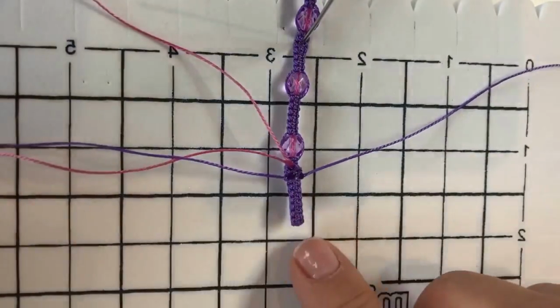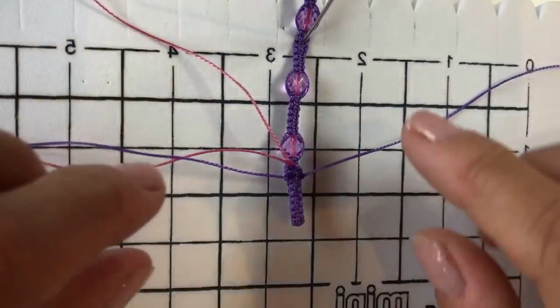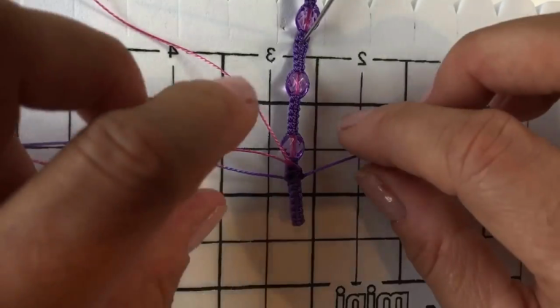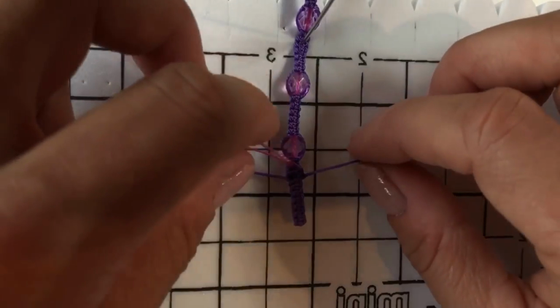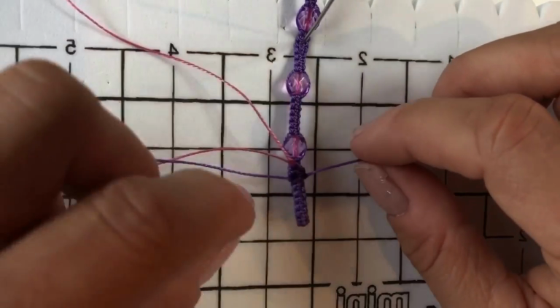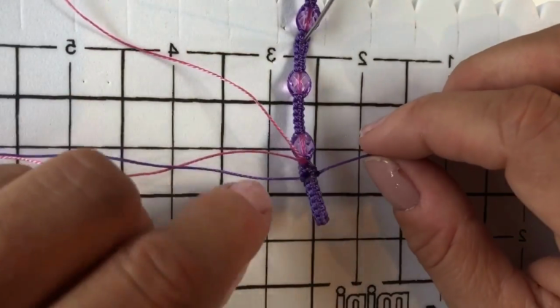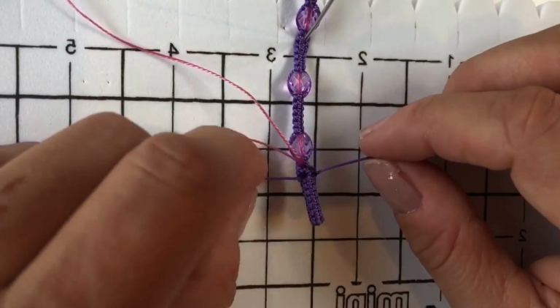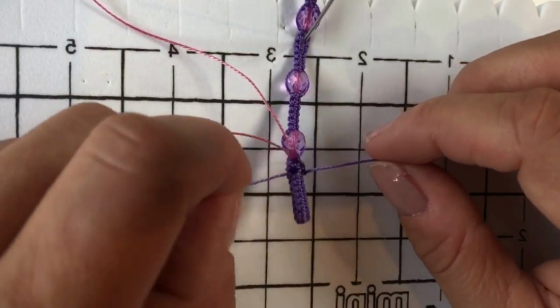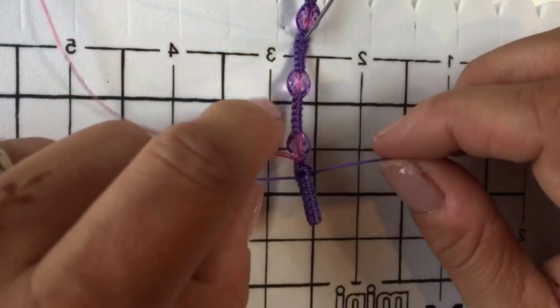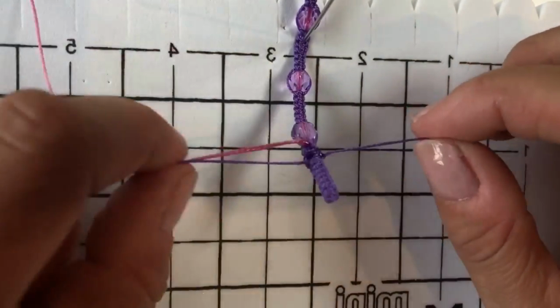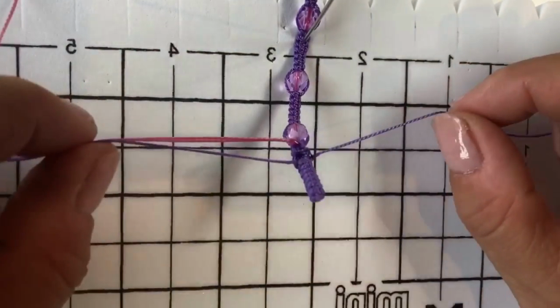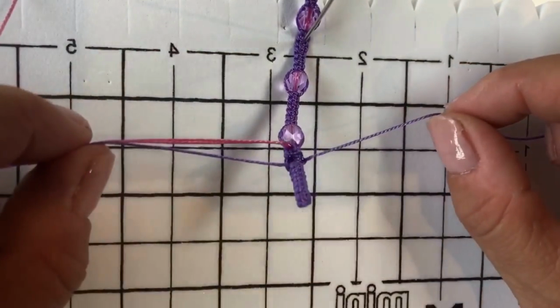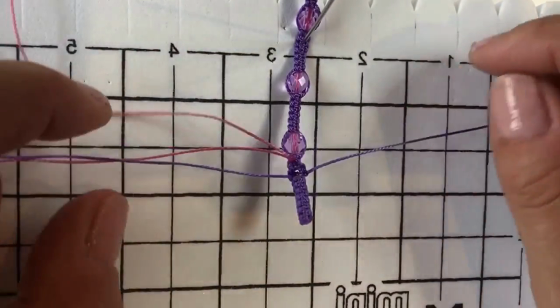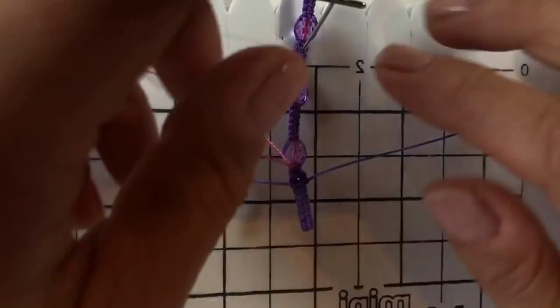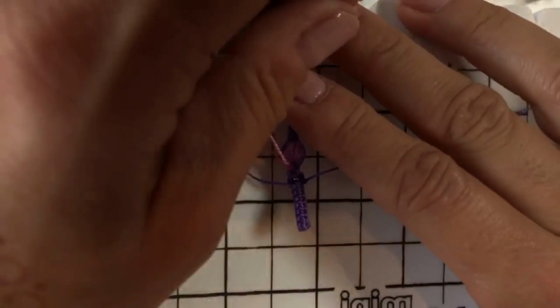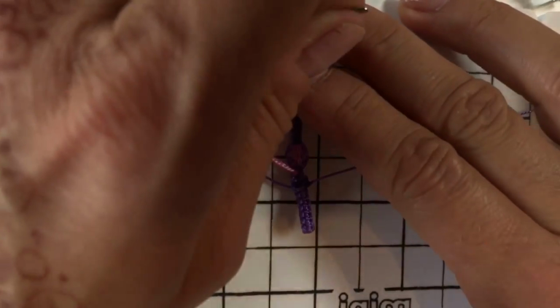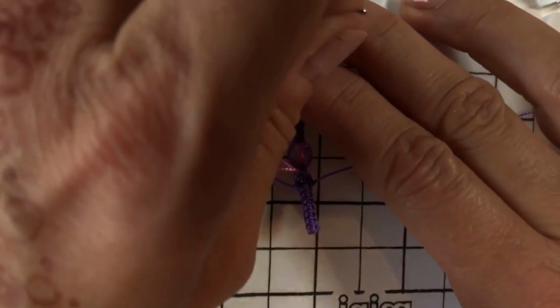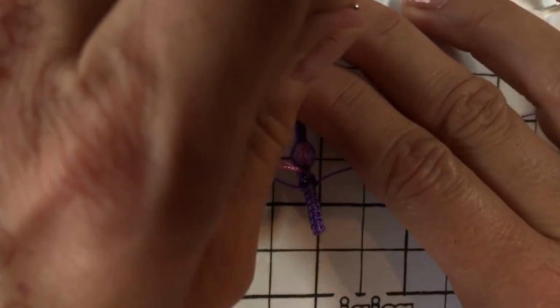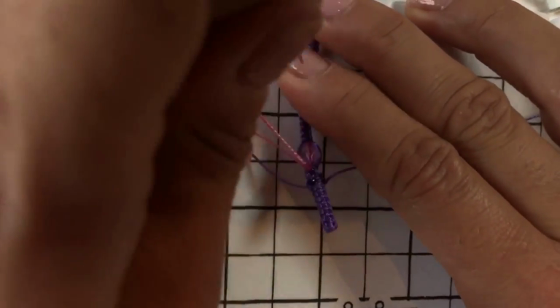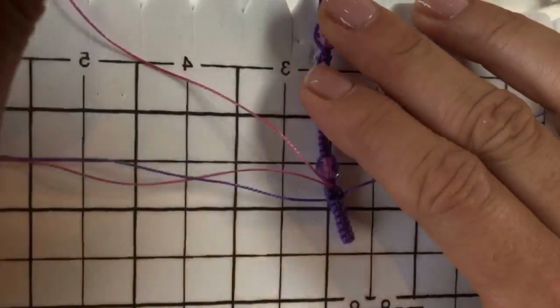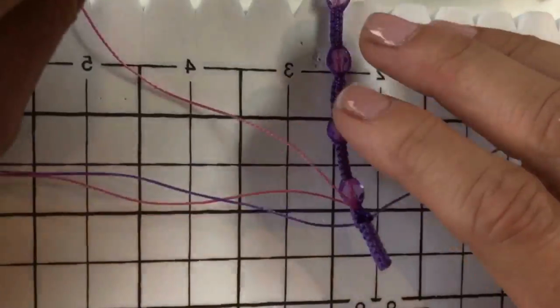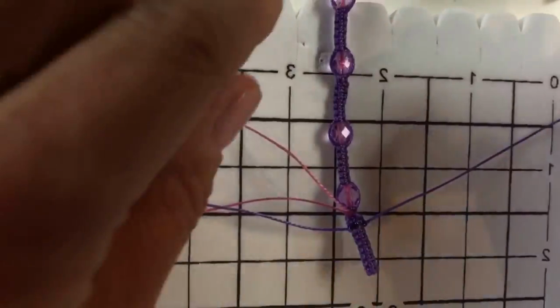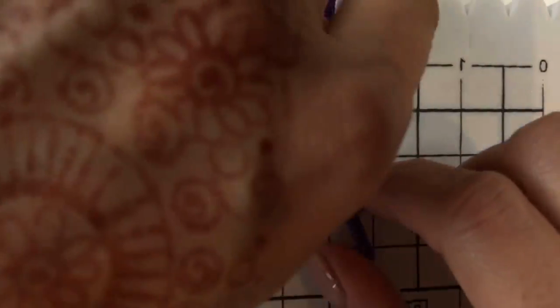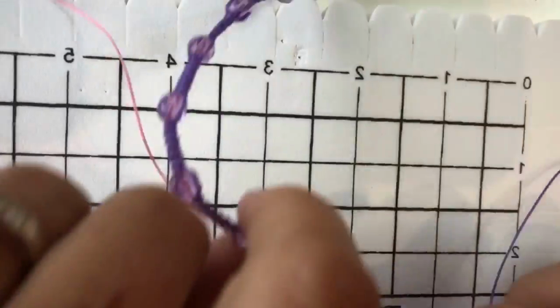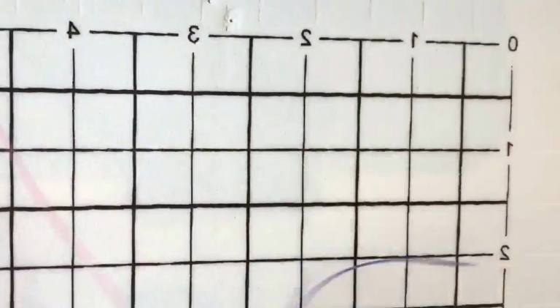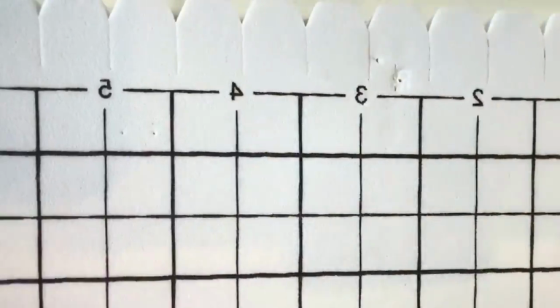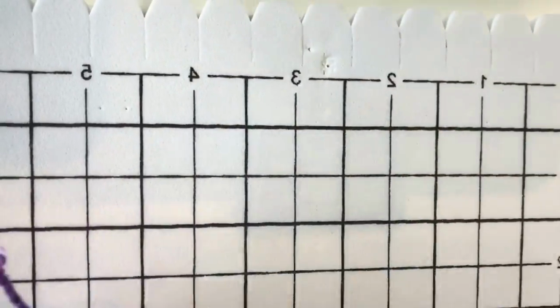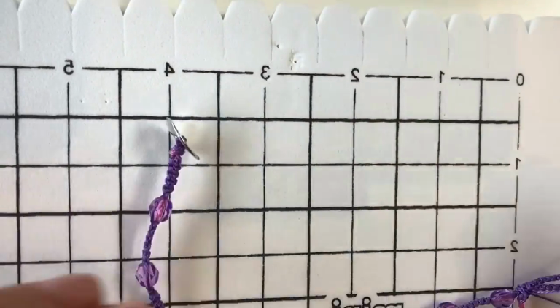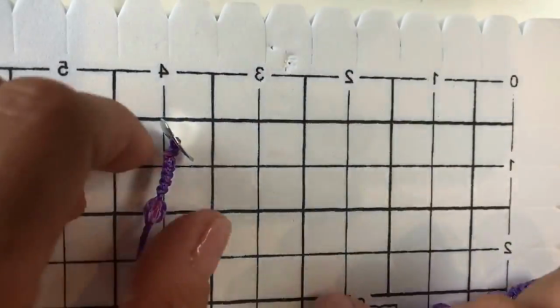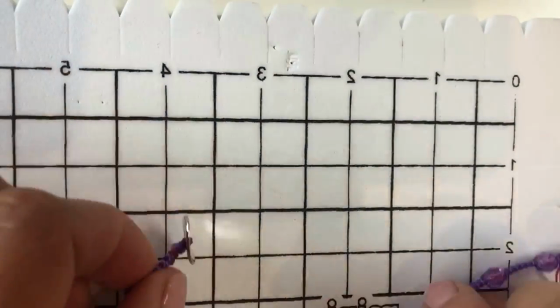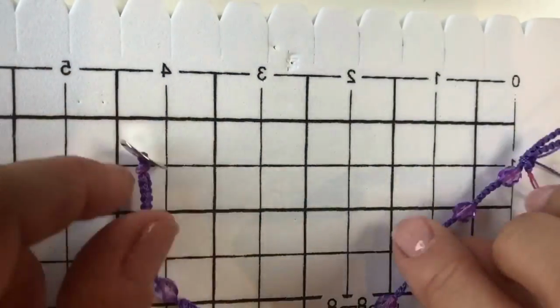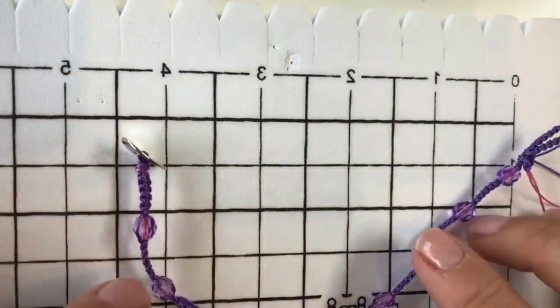Pull everything really nice and tight, pushed up as high as possible against that last bead. That has now made the loop we use to fasten the bracelet. To finish off the threads, use GS Hypo cement — put a little glue on the last knot and a tiny bit where the middle threads come out of the knotting, then leave to dry for 5–10 minutes.